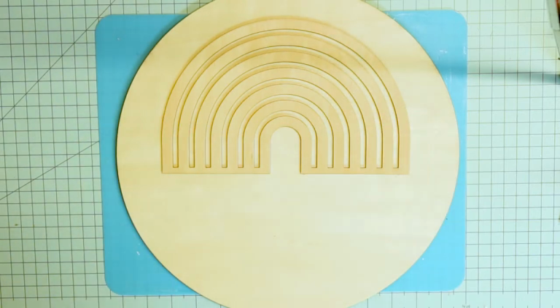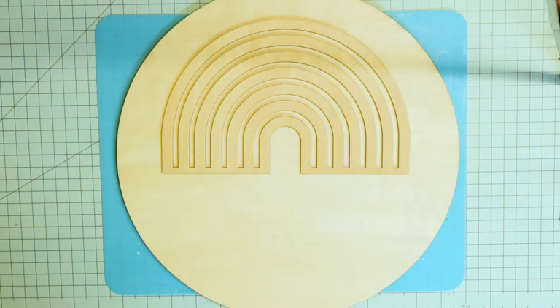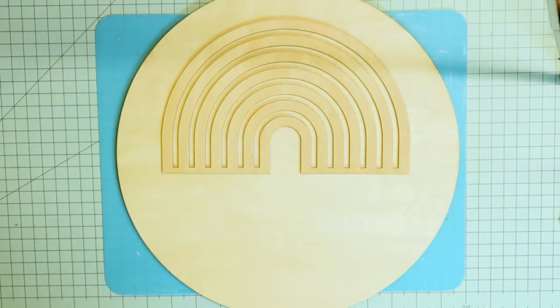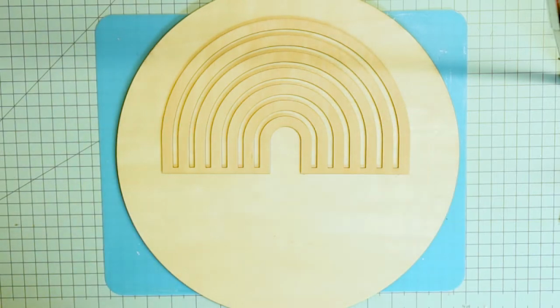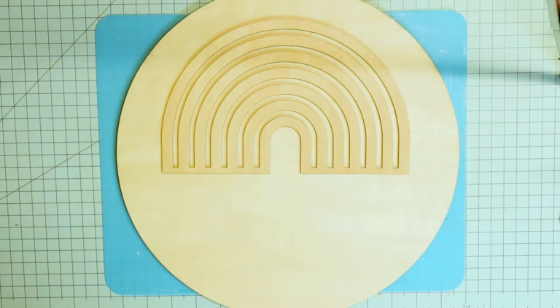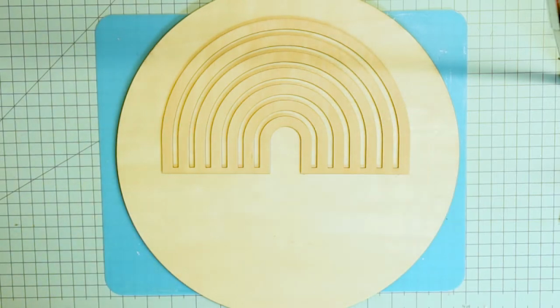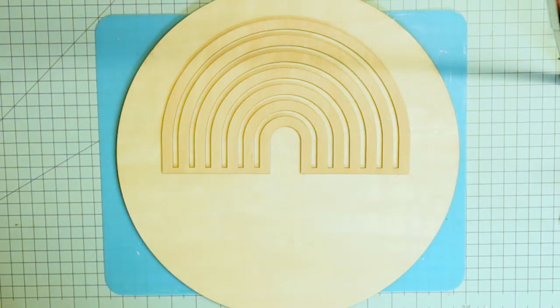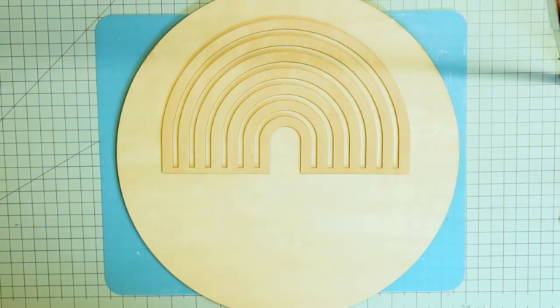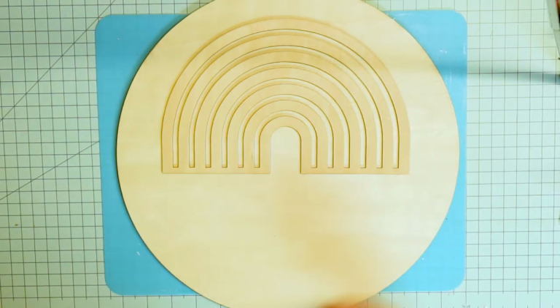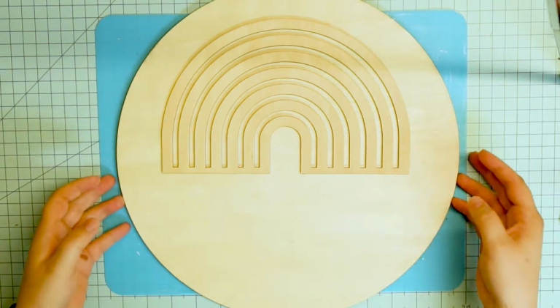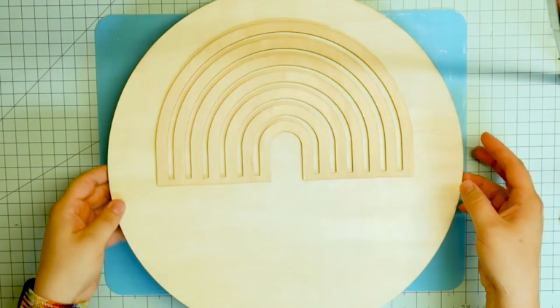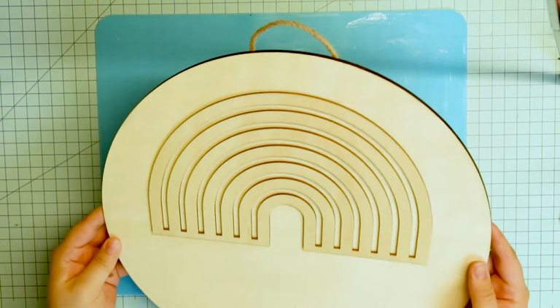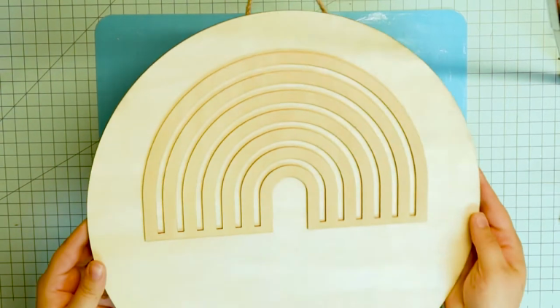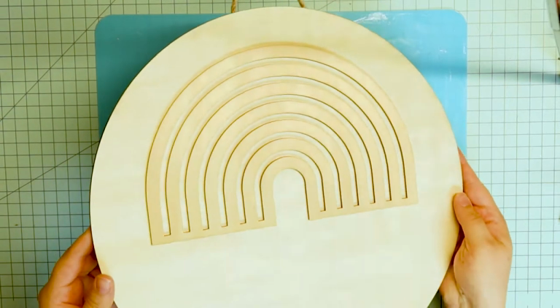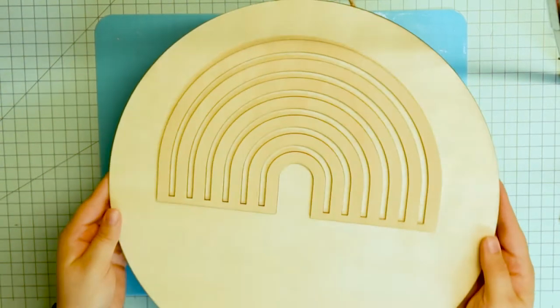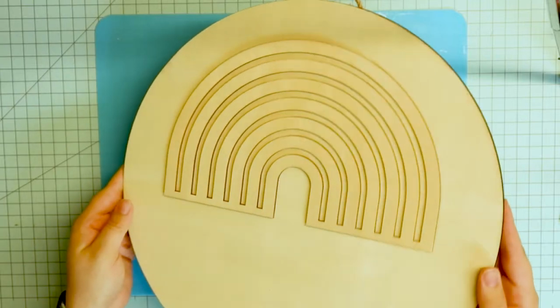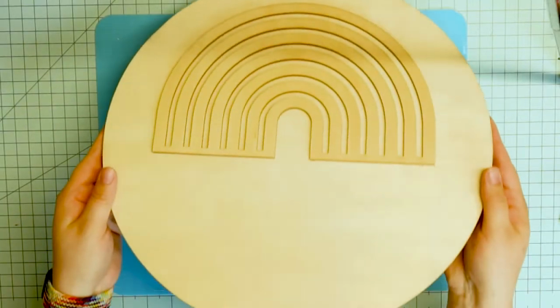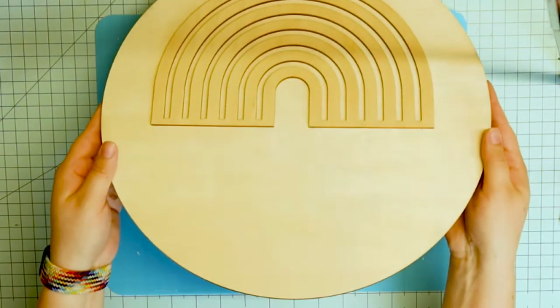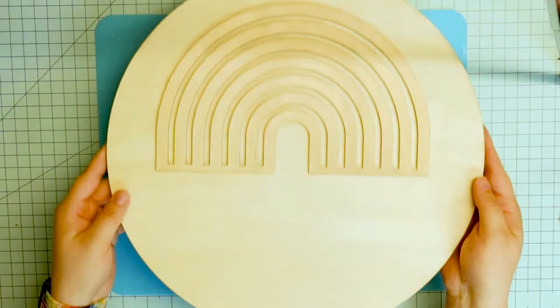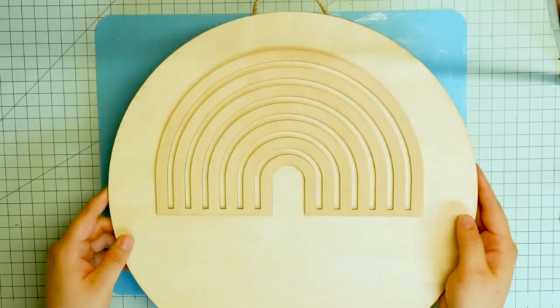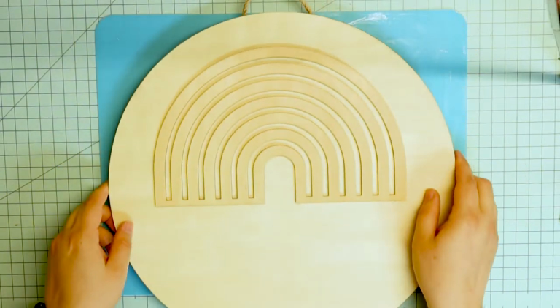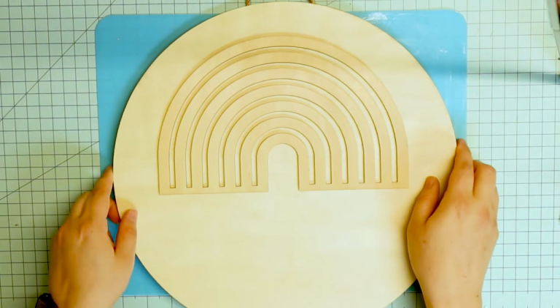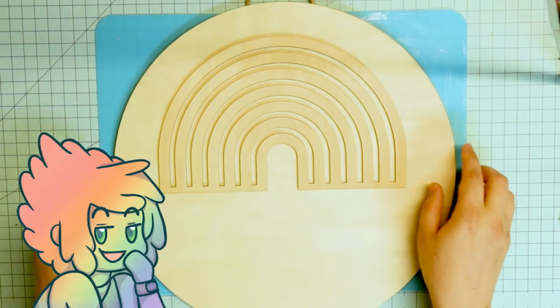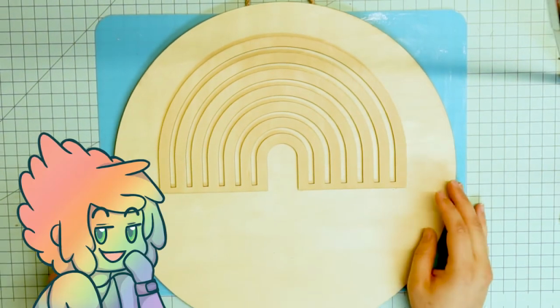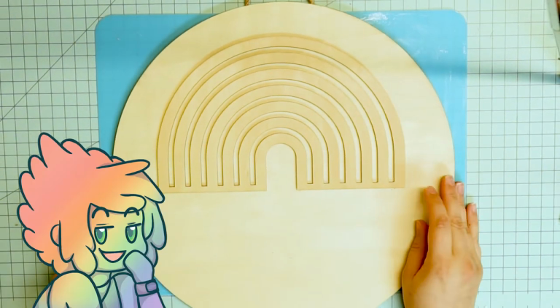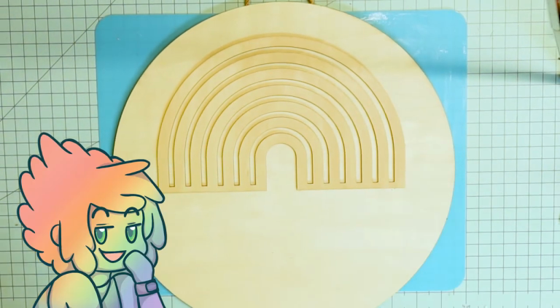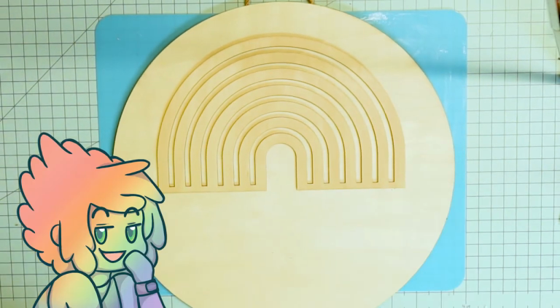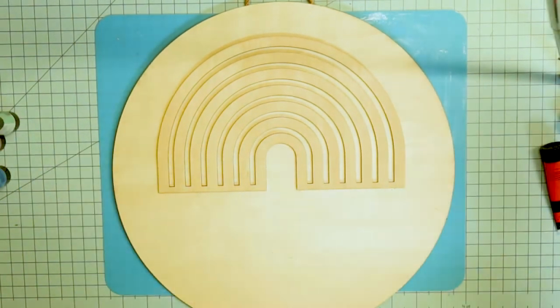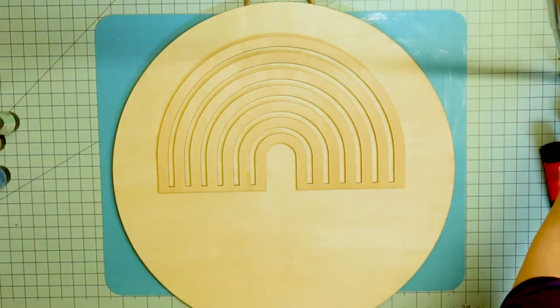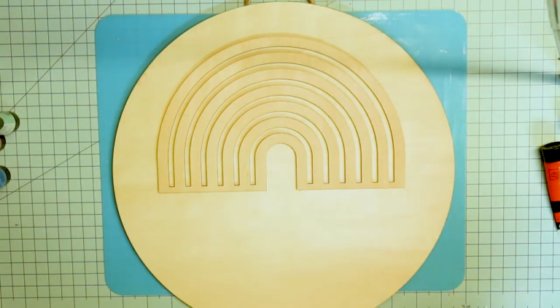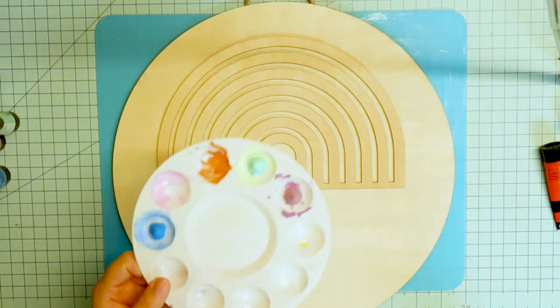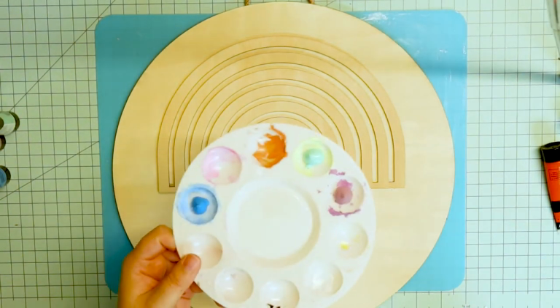Heyo! It's me, Harper Savage, and today I'm going to be painting on this piece of wood. Rainbow wood, actually. You get it, let's move on.